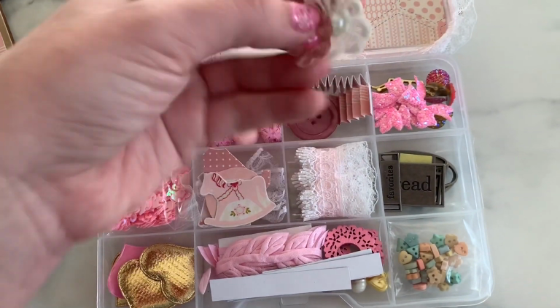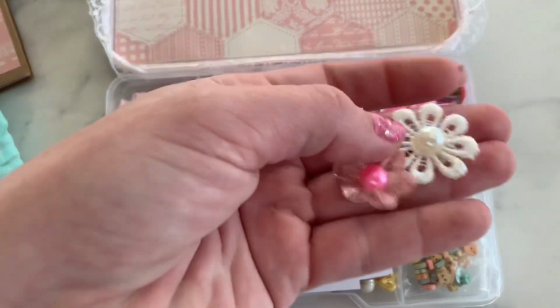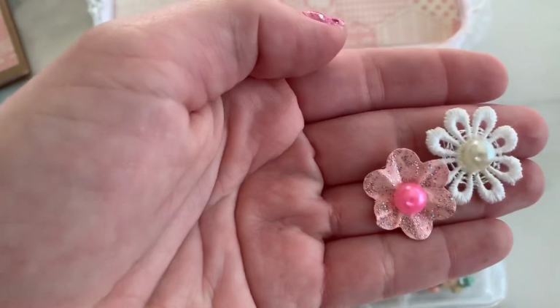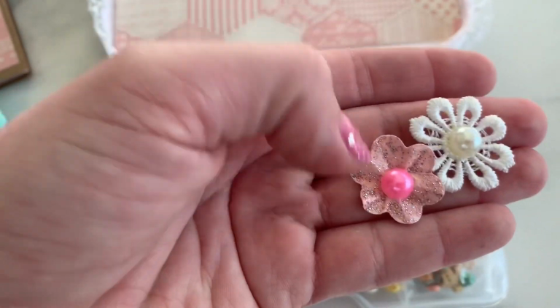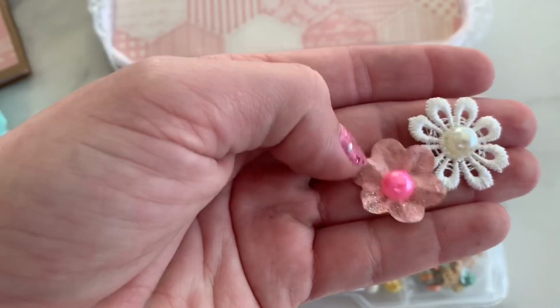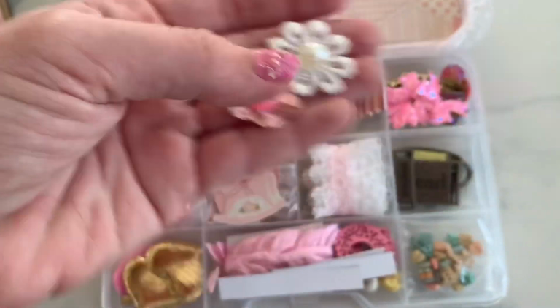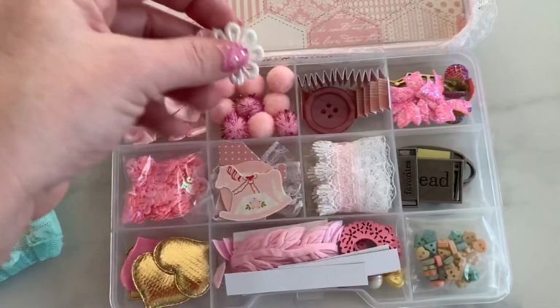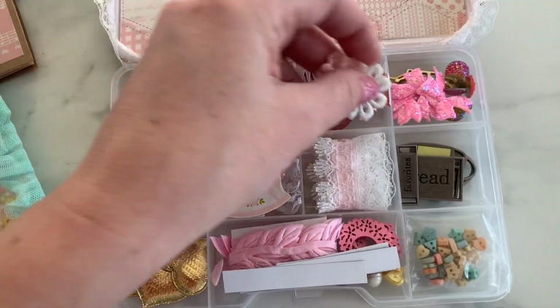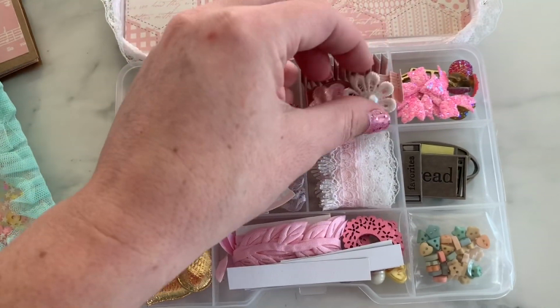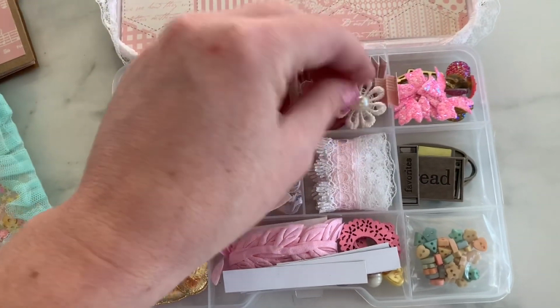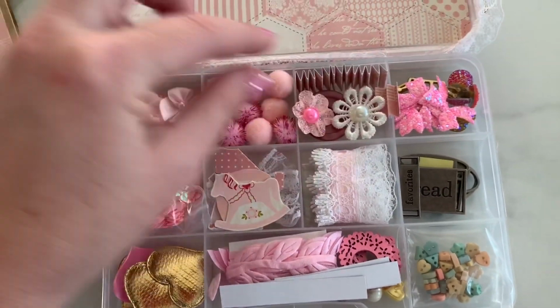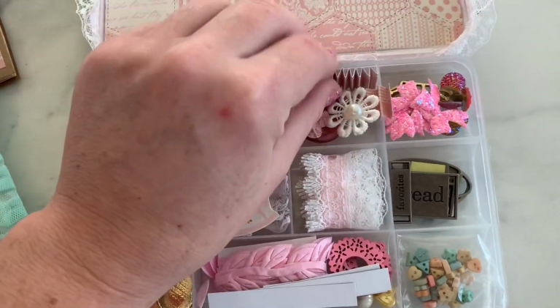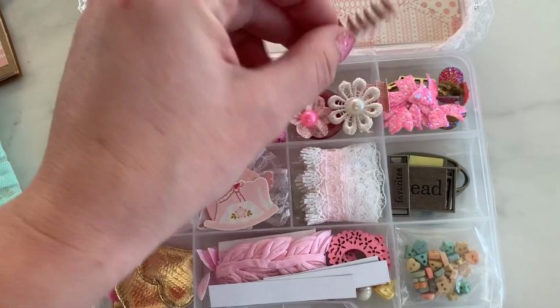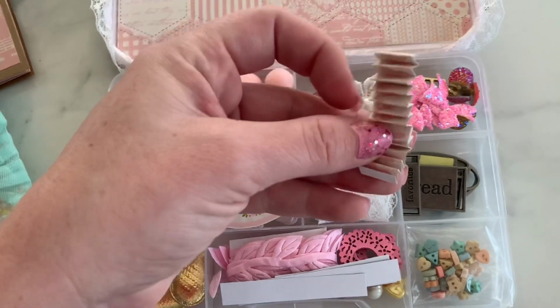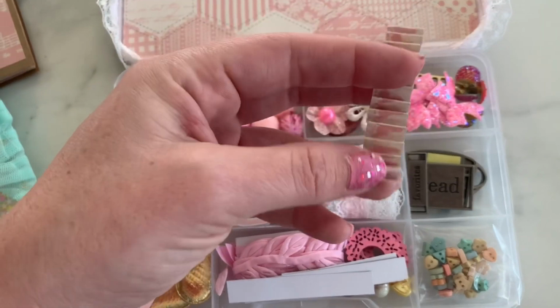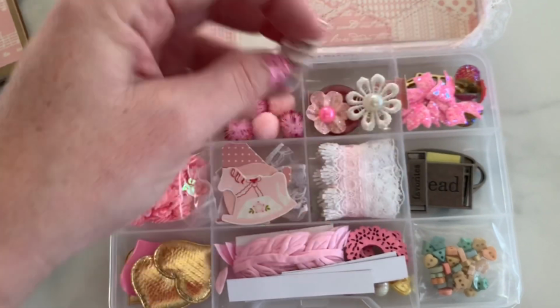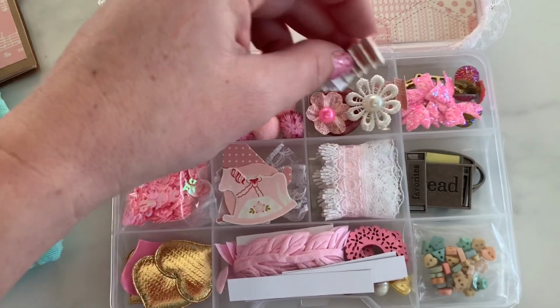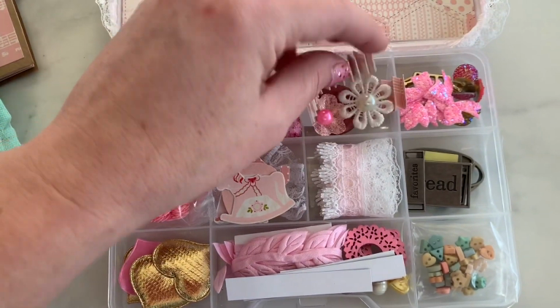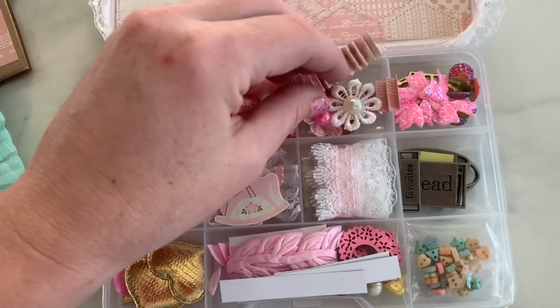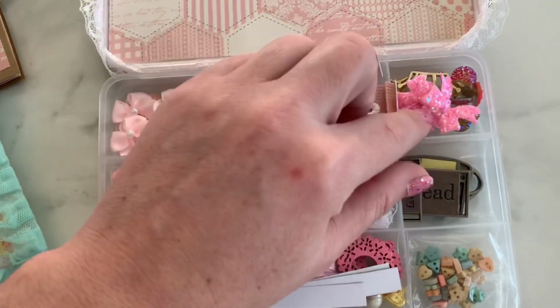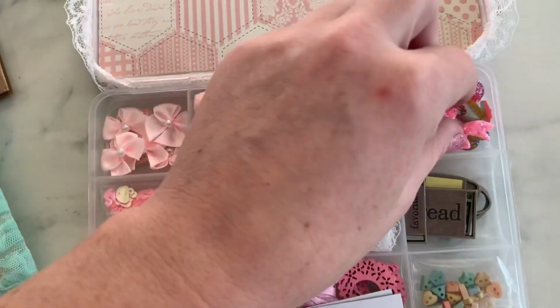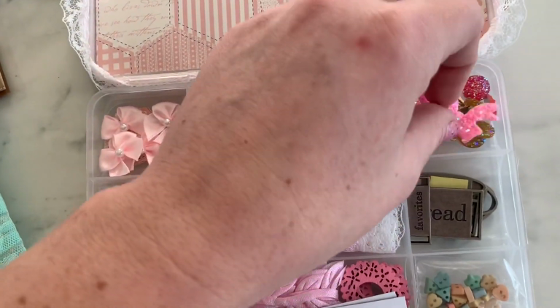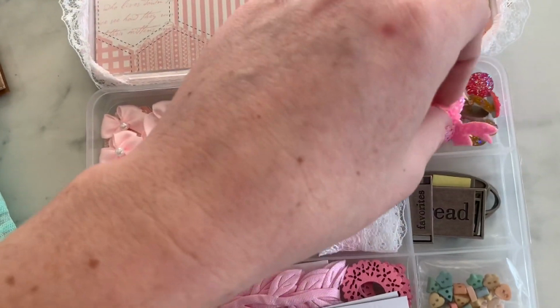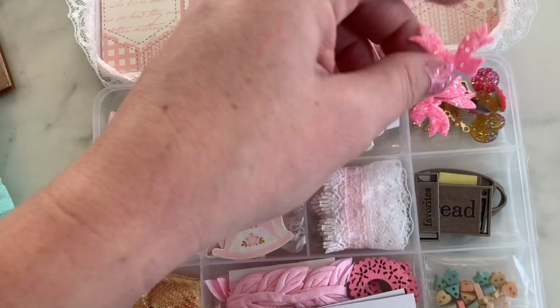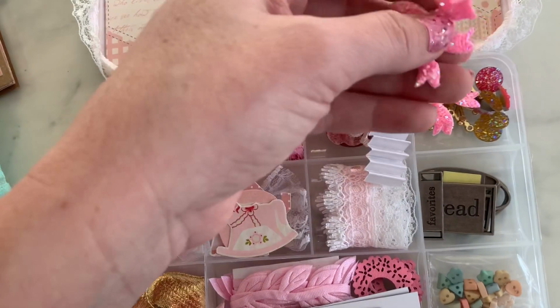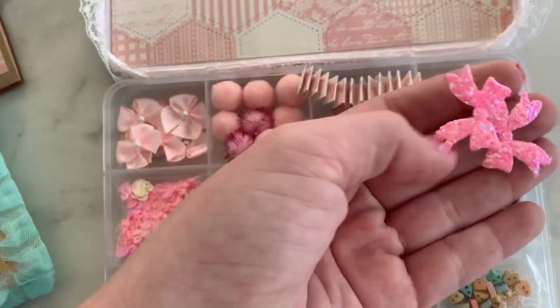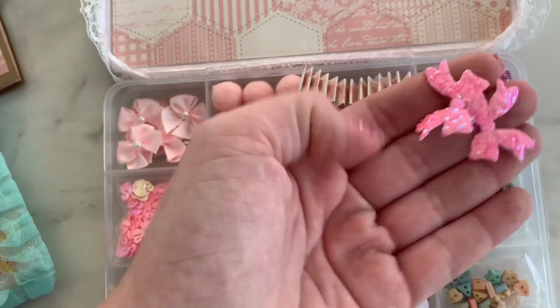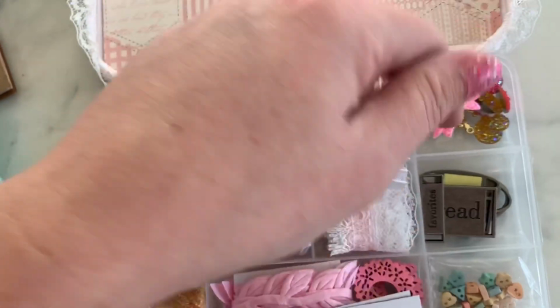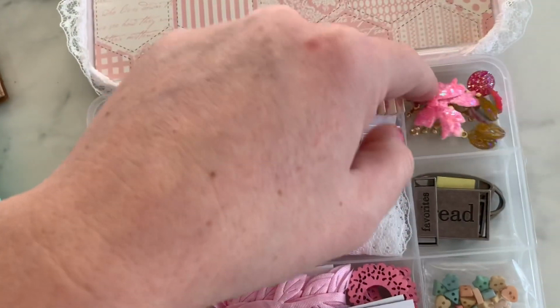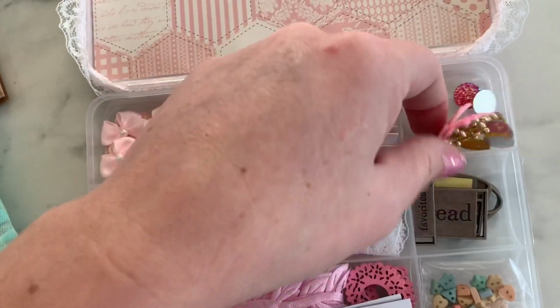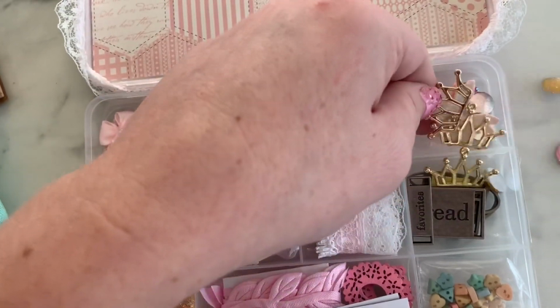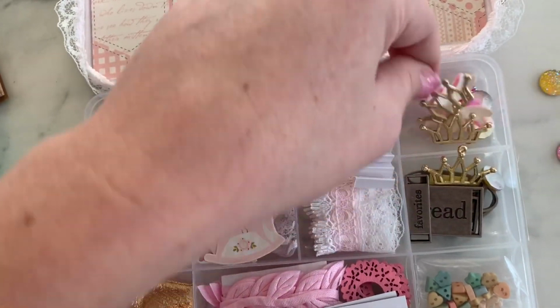Tiny little flower — look at that handmade one, so cute. Little rickrack — you can make a rosette with that. These little bows from Allie and Bling. We've got little crown charms in the very bottom.